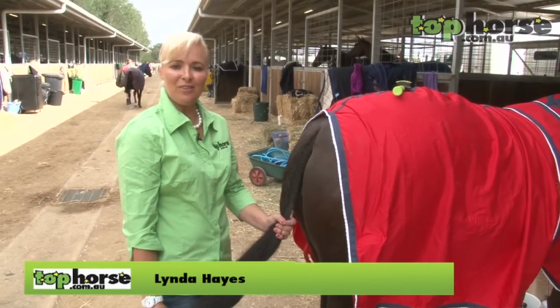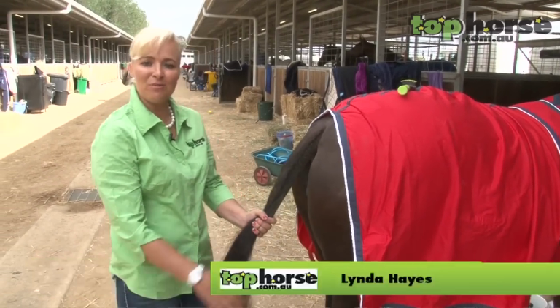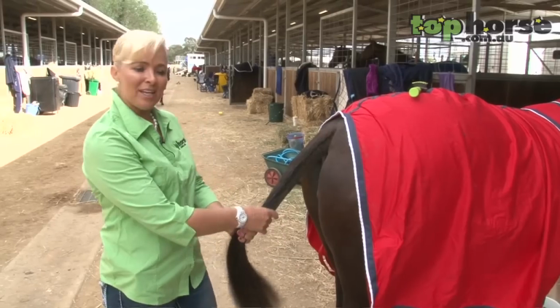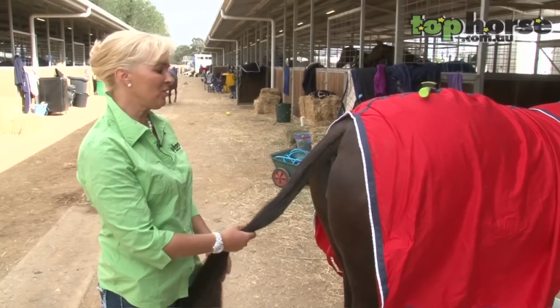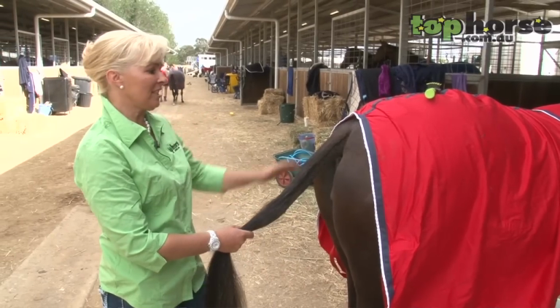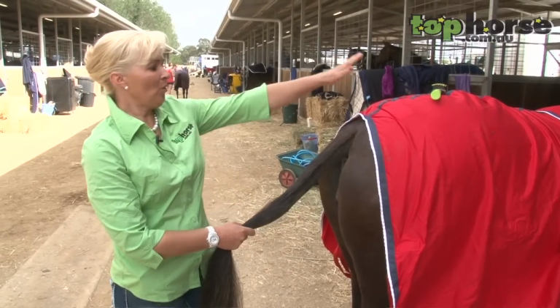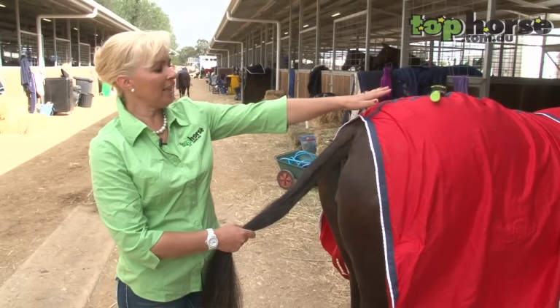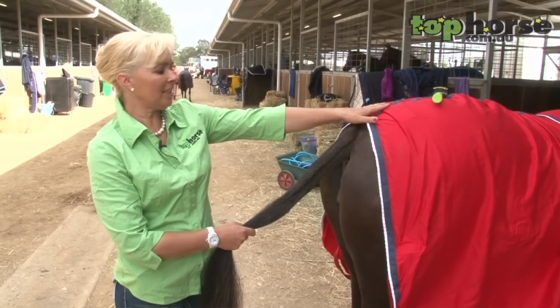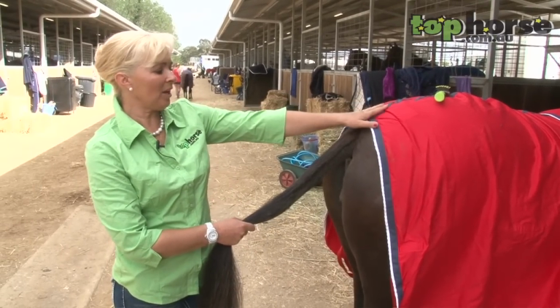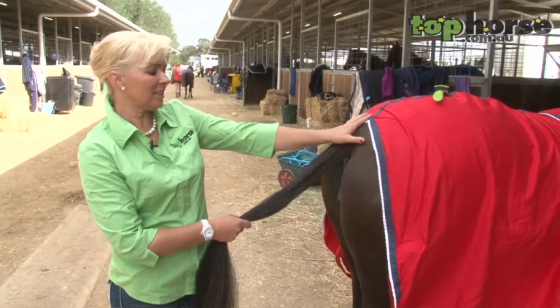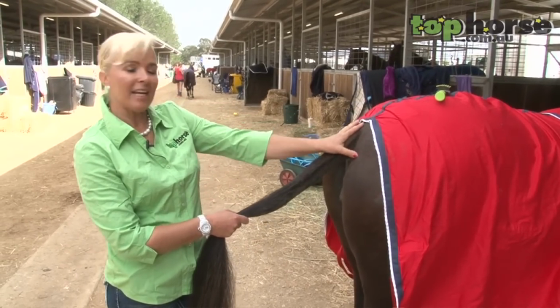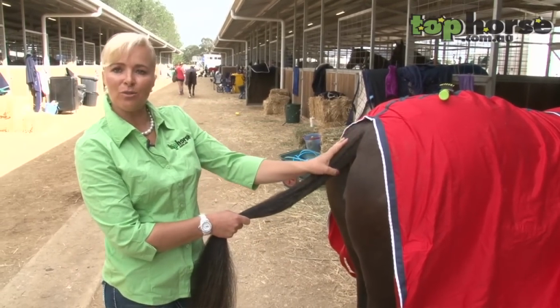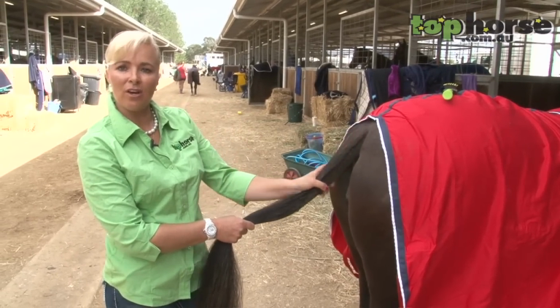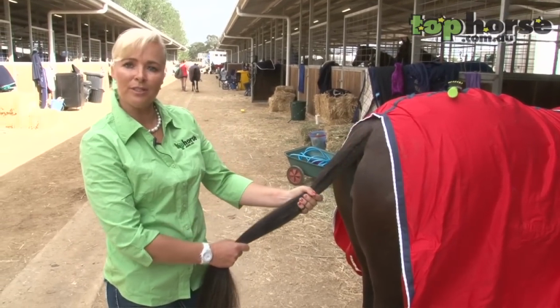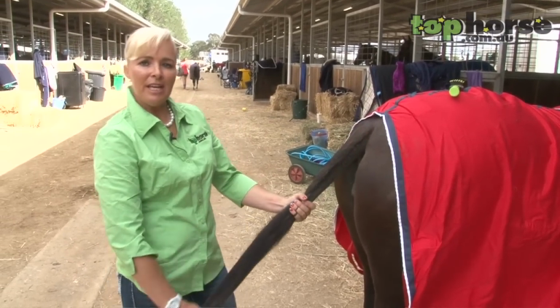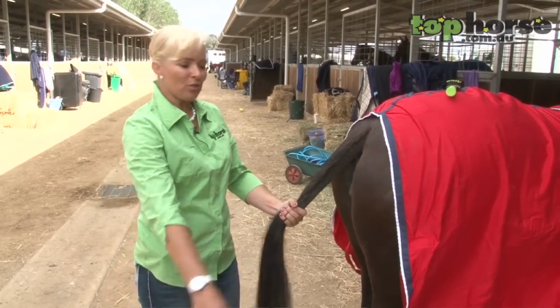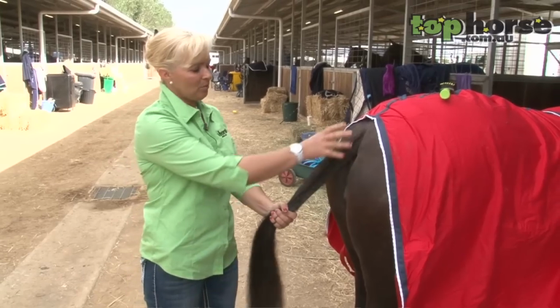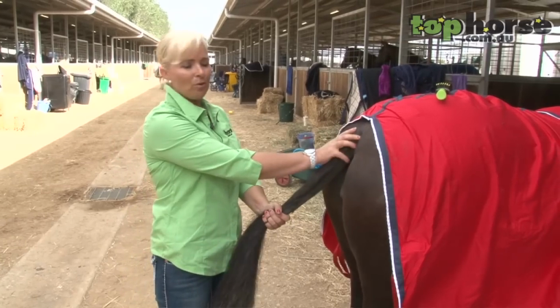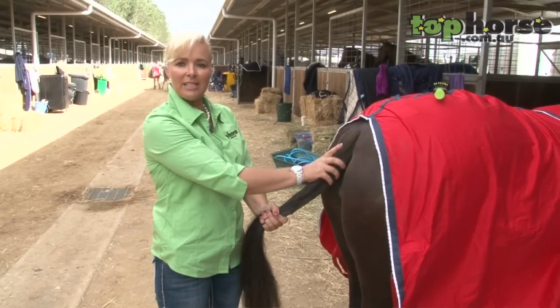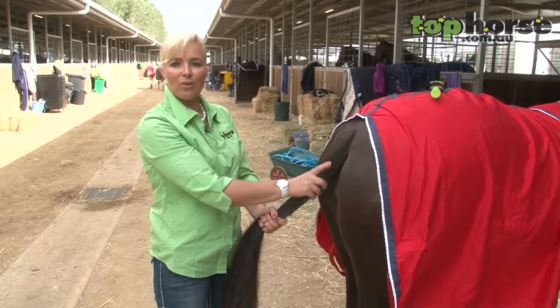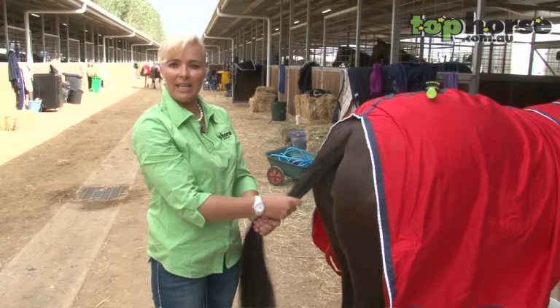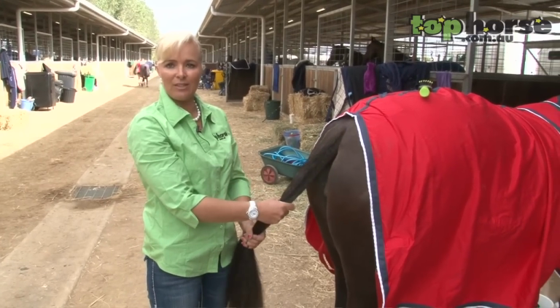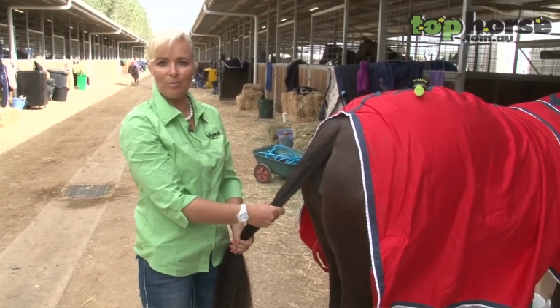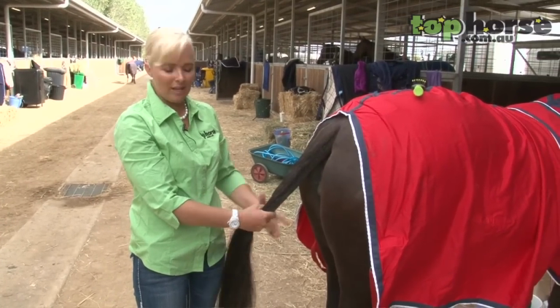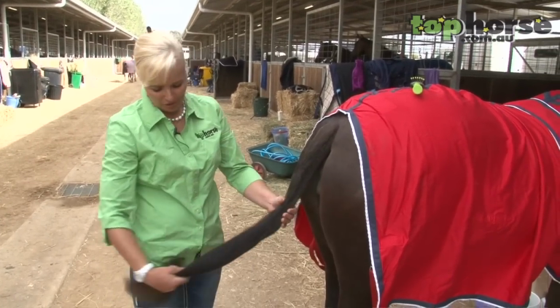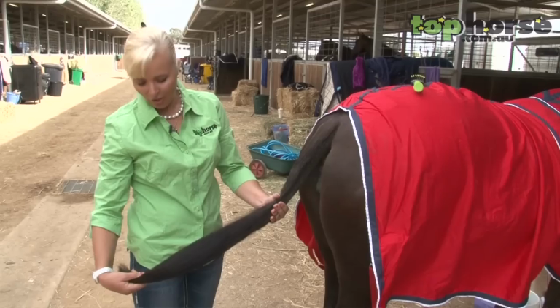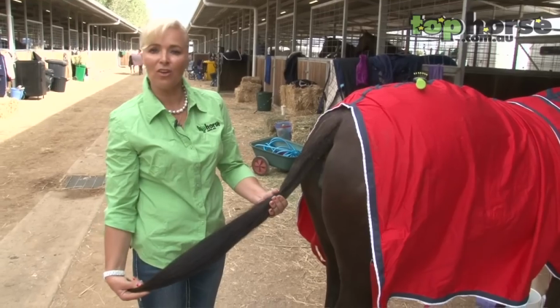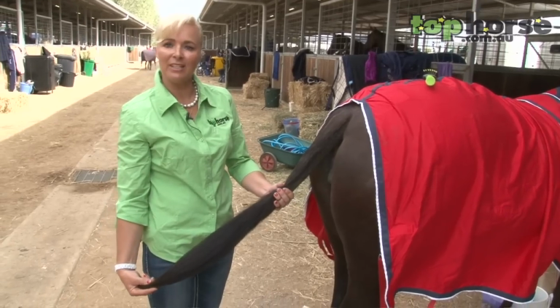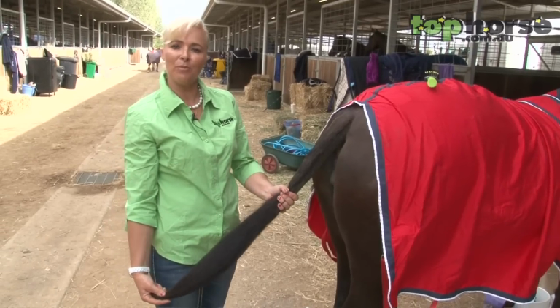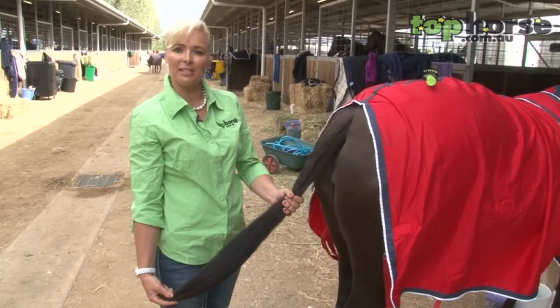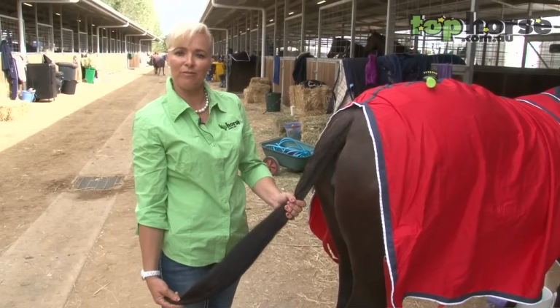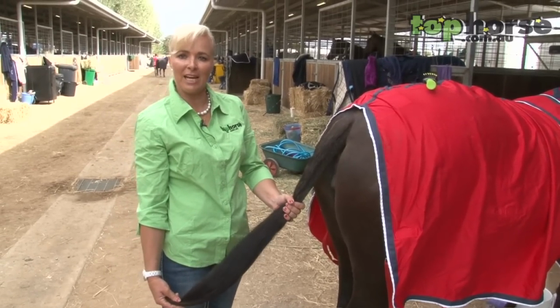The reason why we actually do this — we like to think that they enhance the horse's hindquarters. In doing this we pull the horse's tail so a lot of their hair is already pulled out and they don't have a lot of hair, so then we replace it with a false tail.